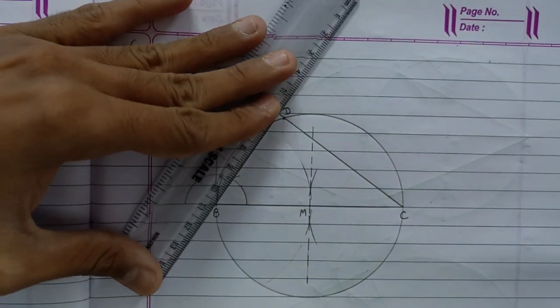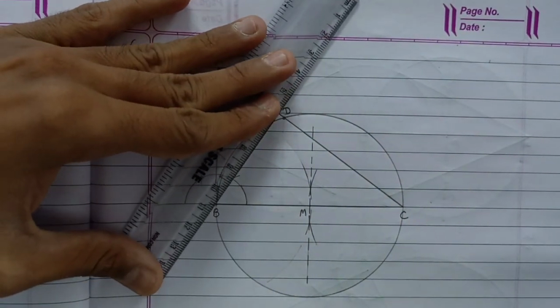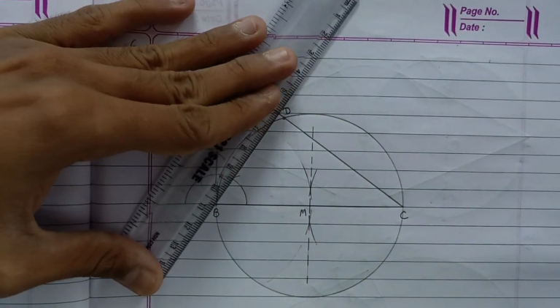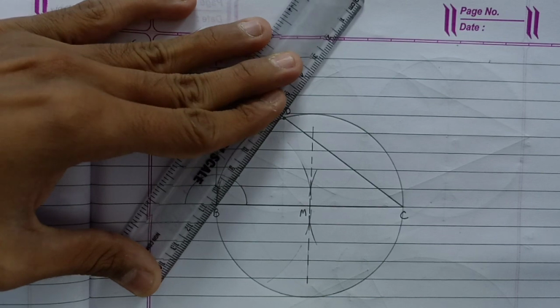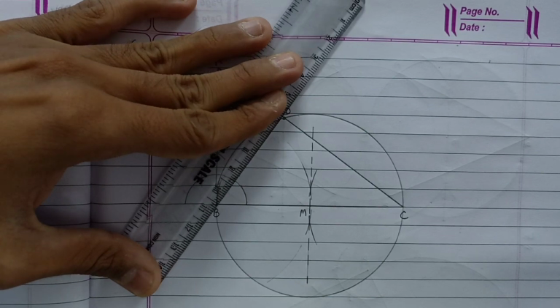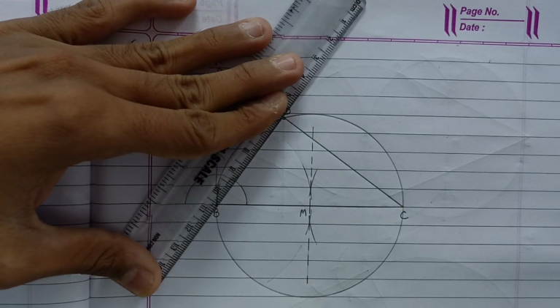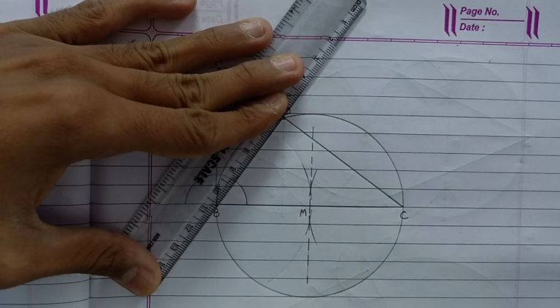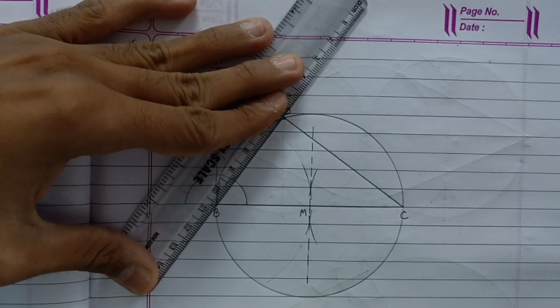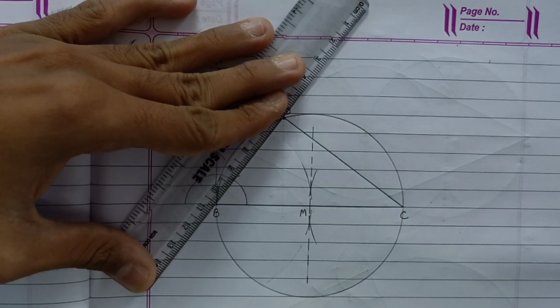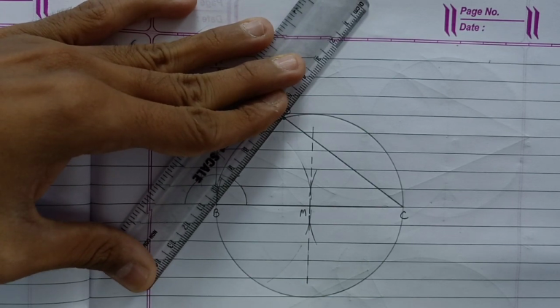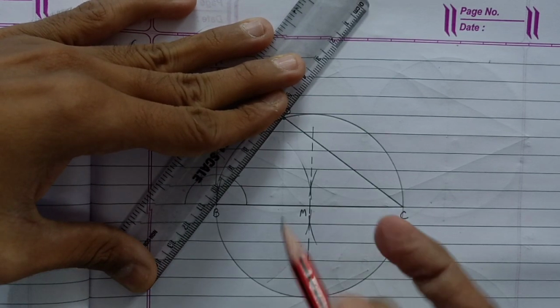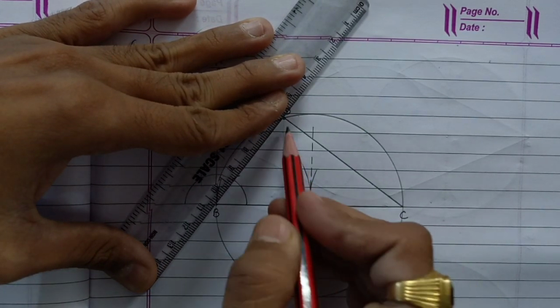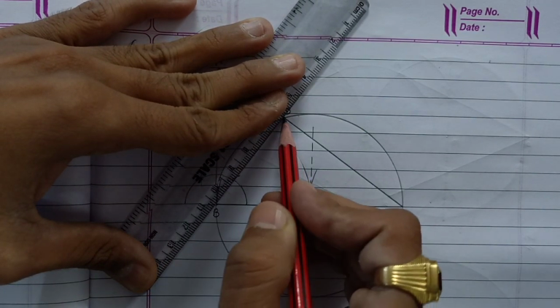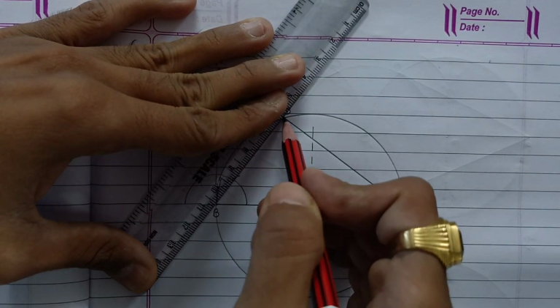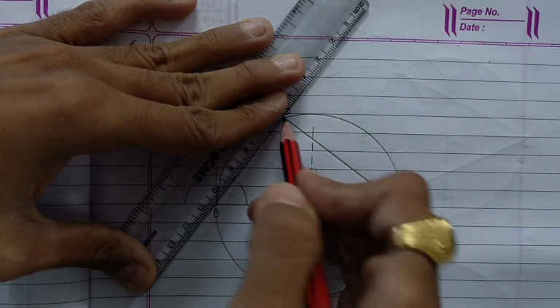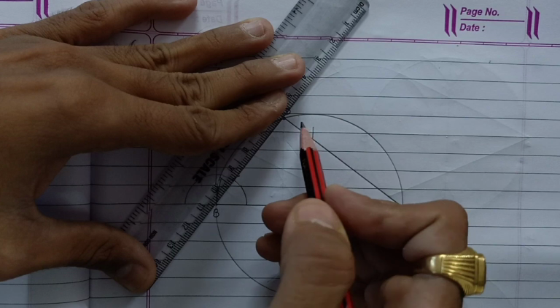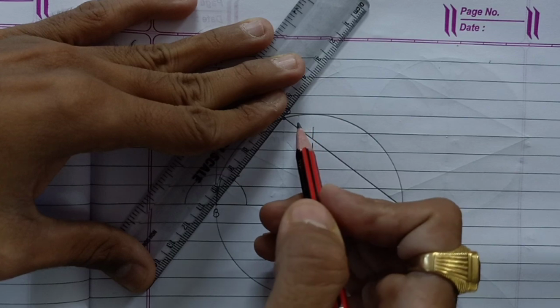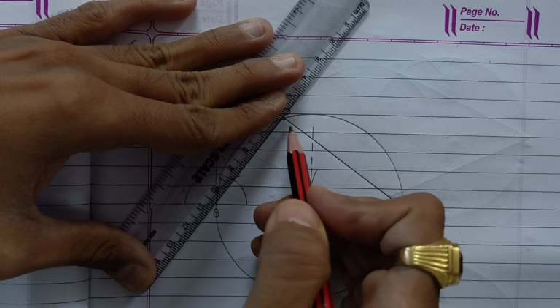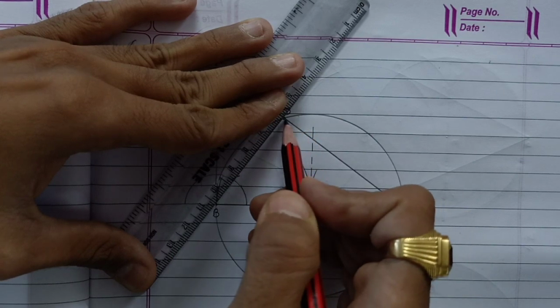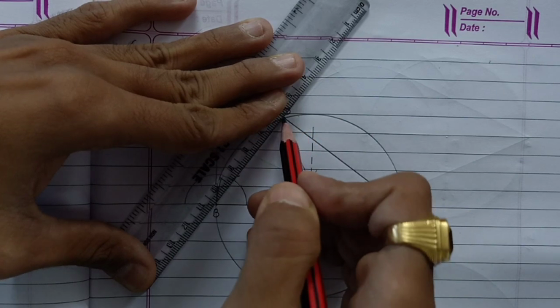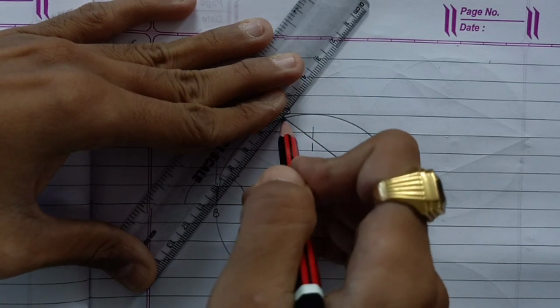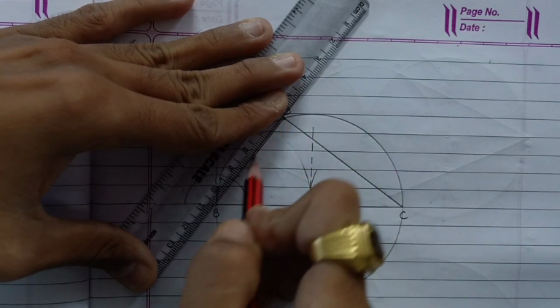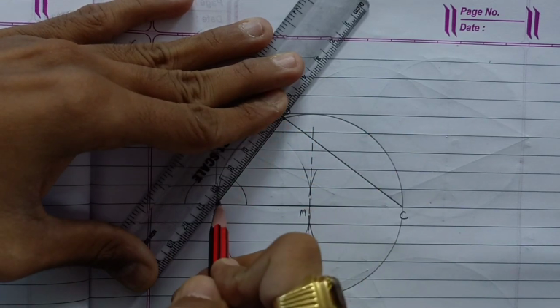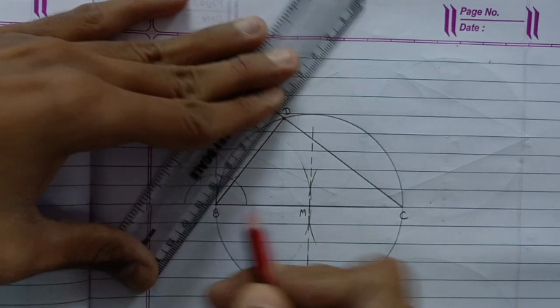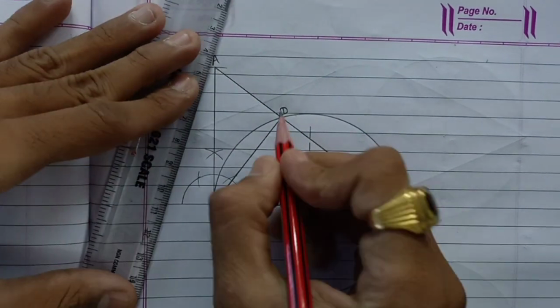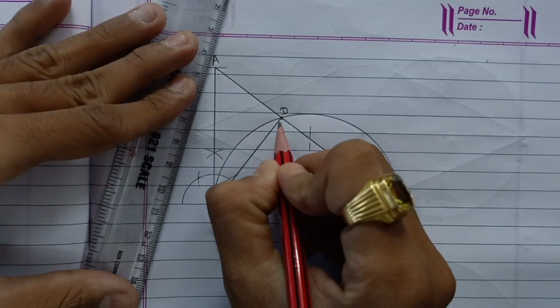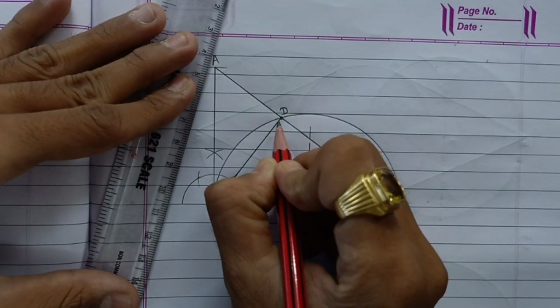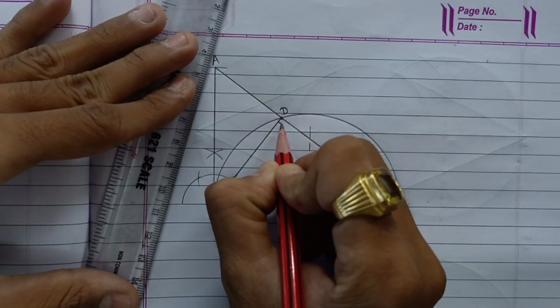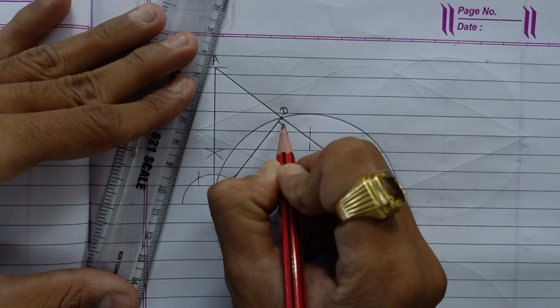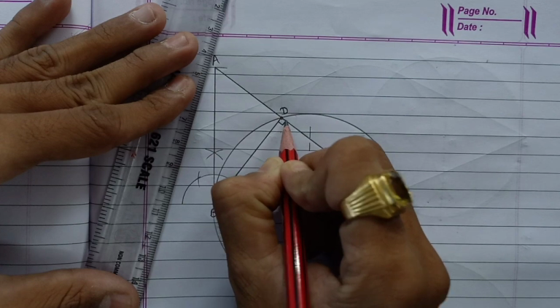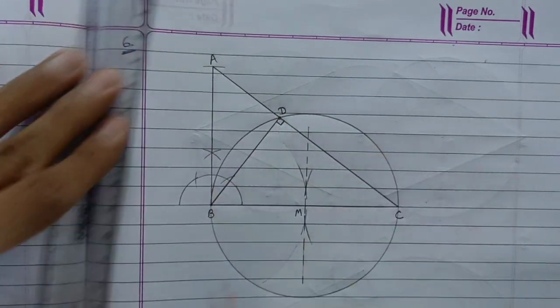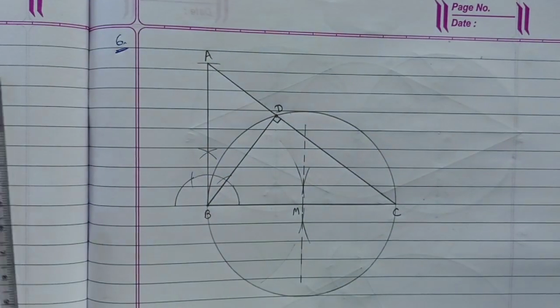For this circle, we have to draw the perpendicular bisector of BC — more than half the length. Now draw a circle with center M. Our circle intersects AC at this point, which will be our D. So BD will be our altitude — the perpendicular on AC. This will be our perpendicular.